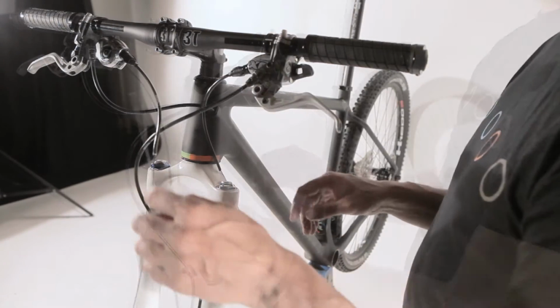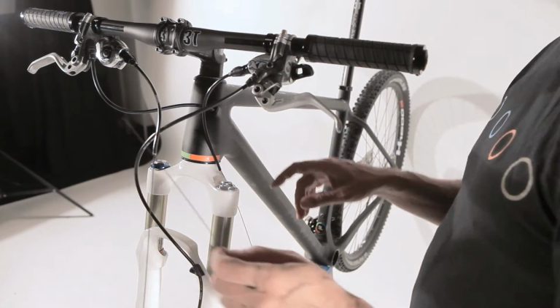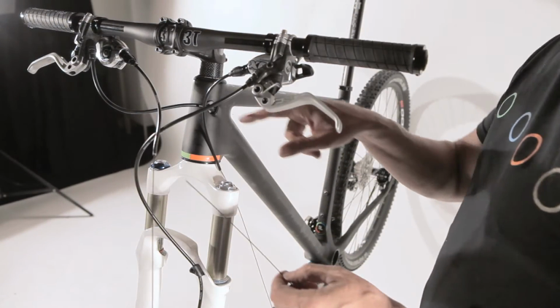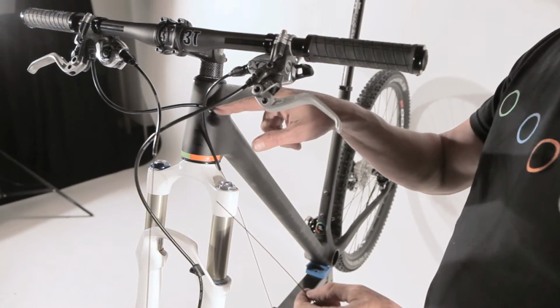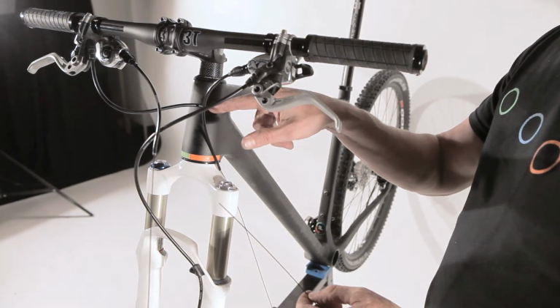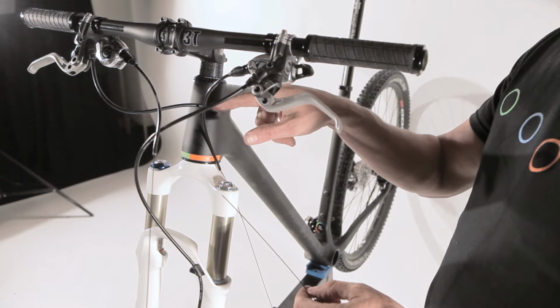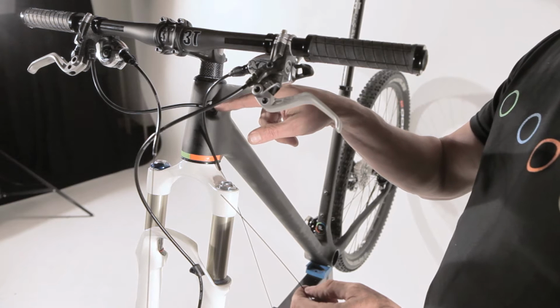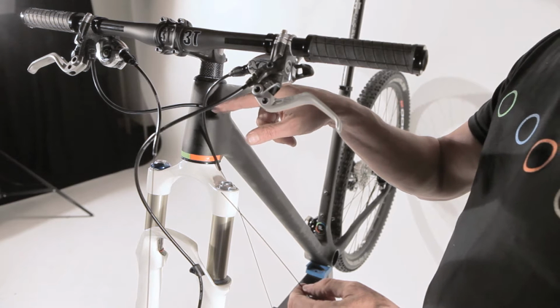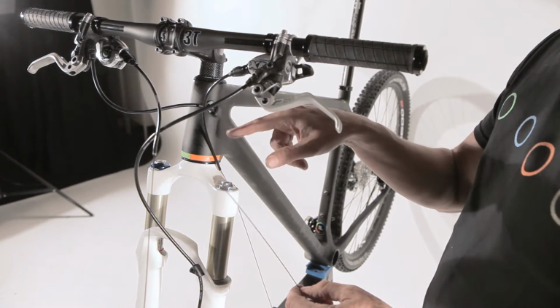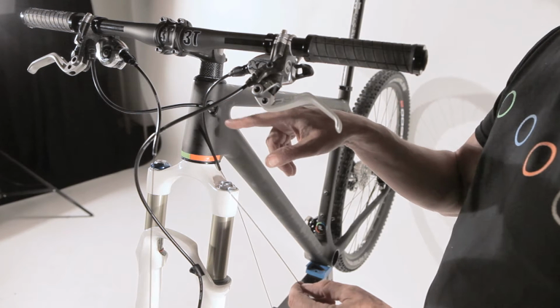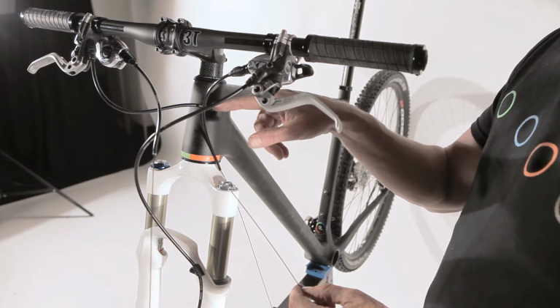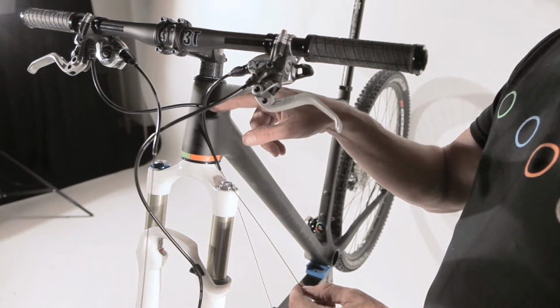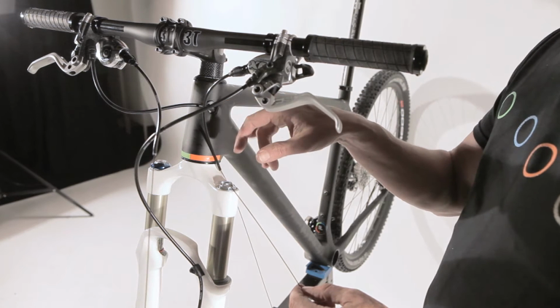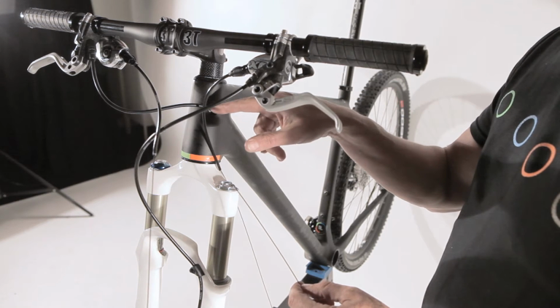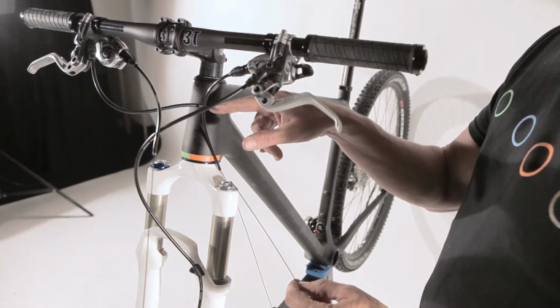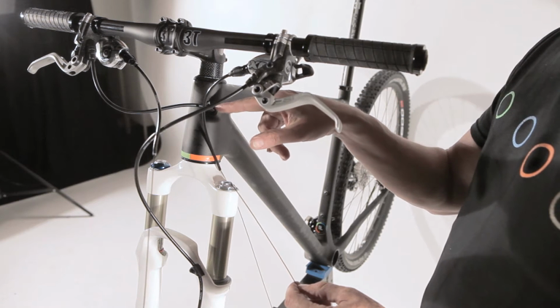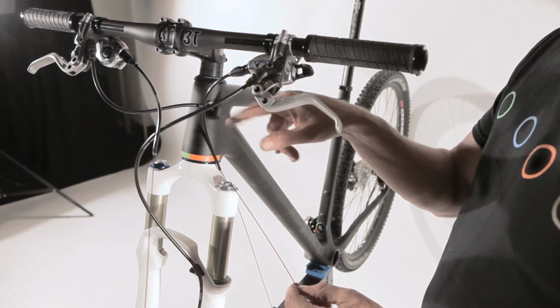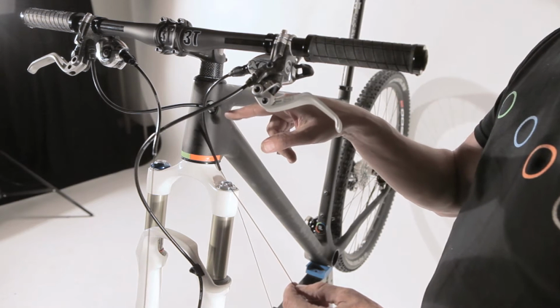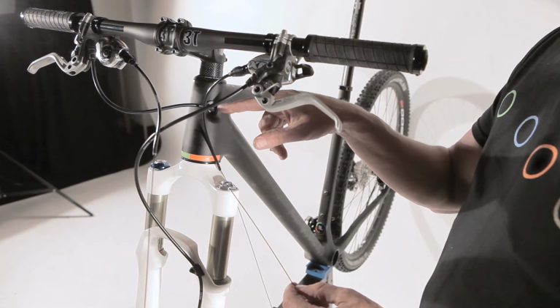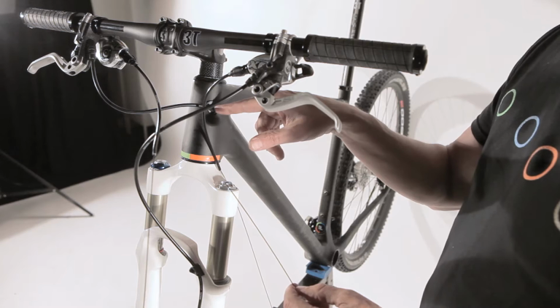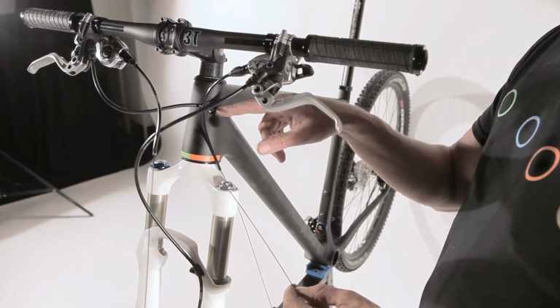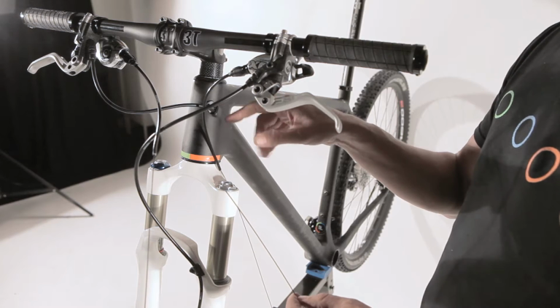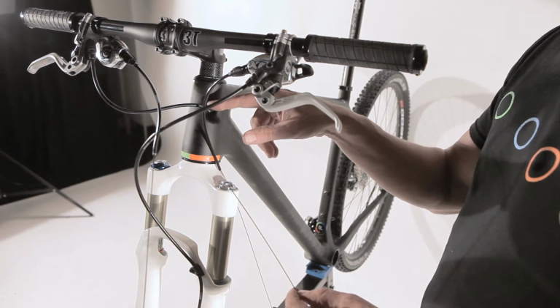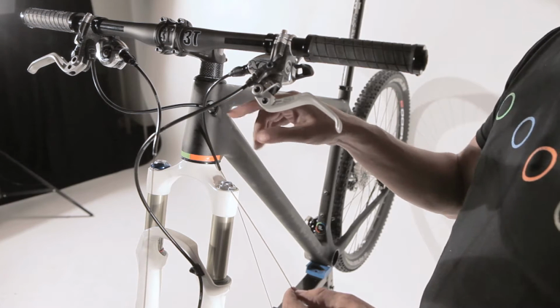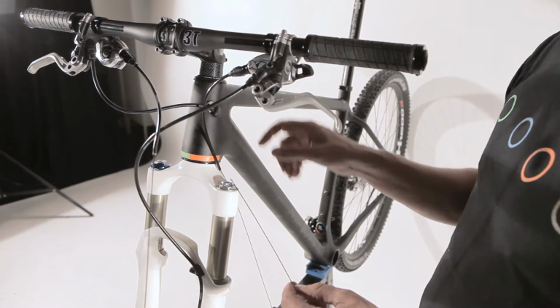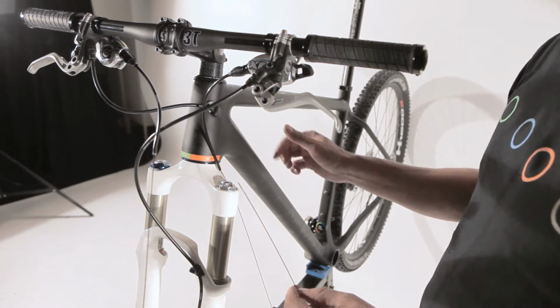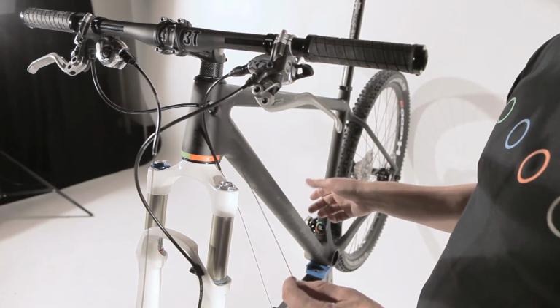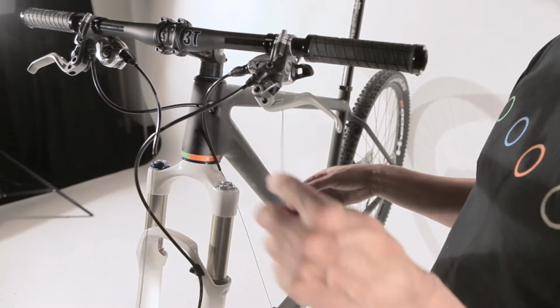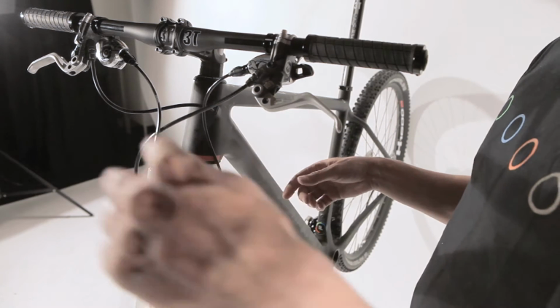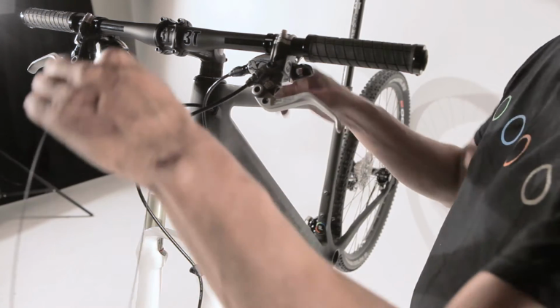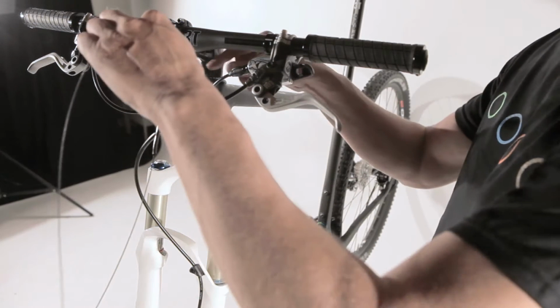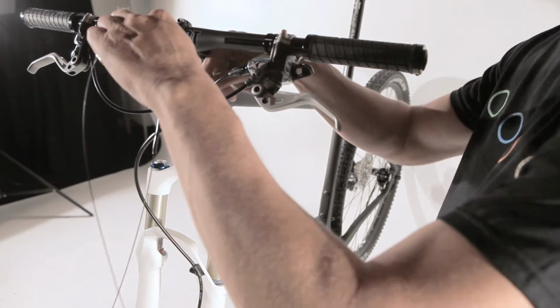Important in your shift assembly is that you have two holes here. The left one is for the rear derailleur and the right one is for your front derailleur. Like that you make sure that you don't mix up the cables inside the frame.